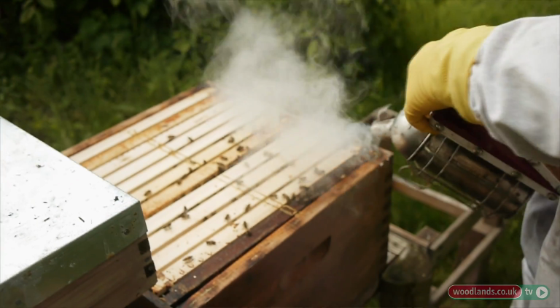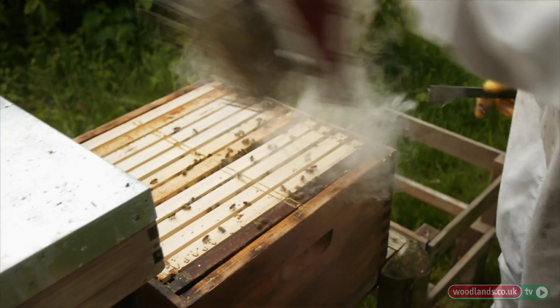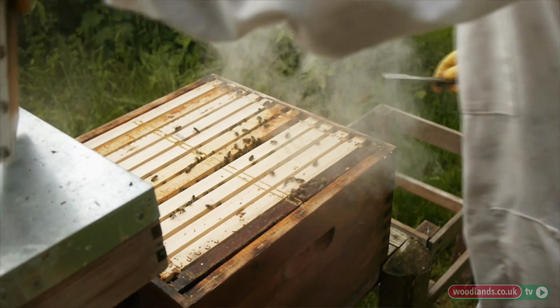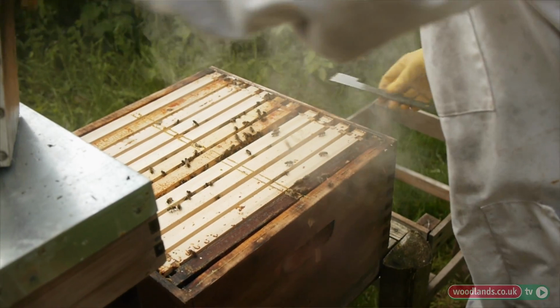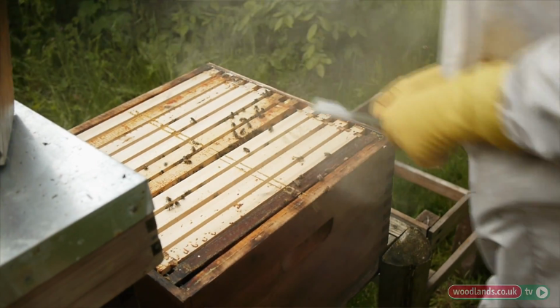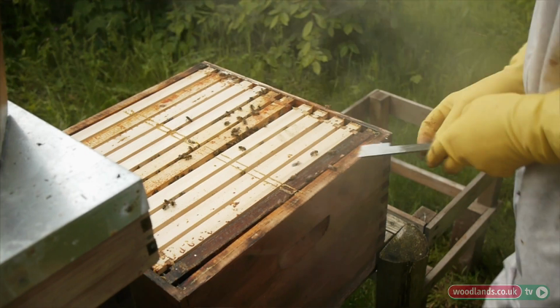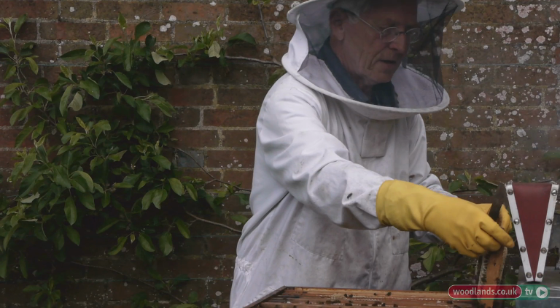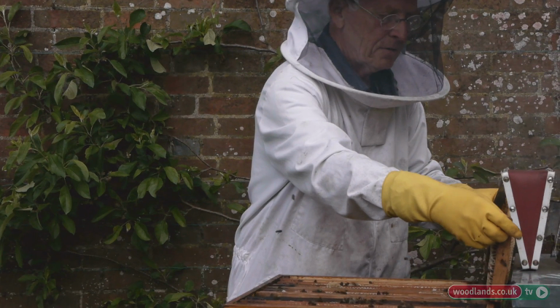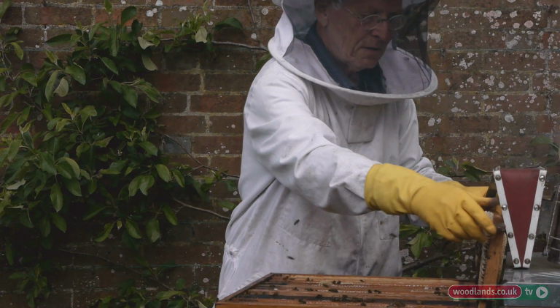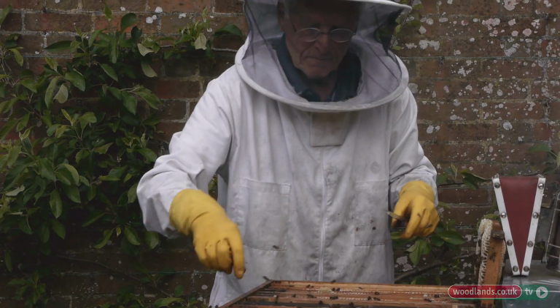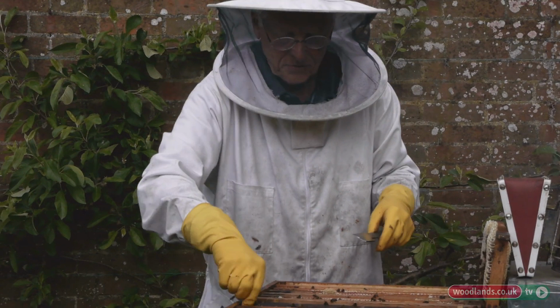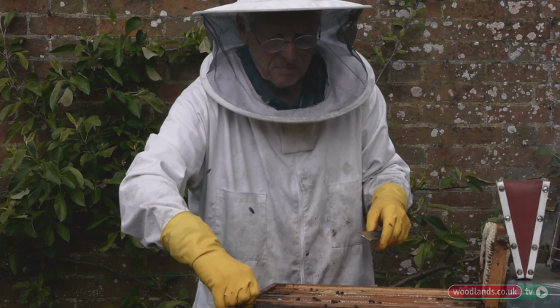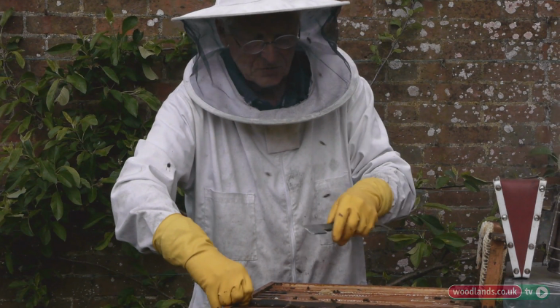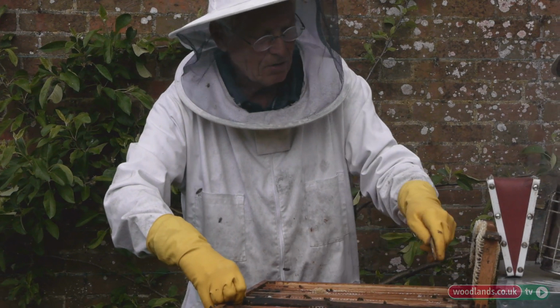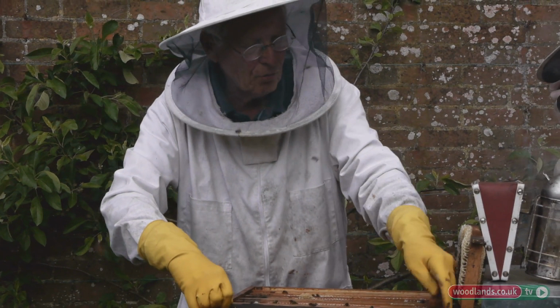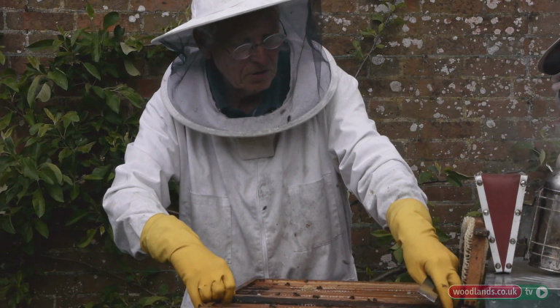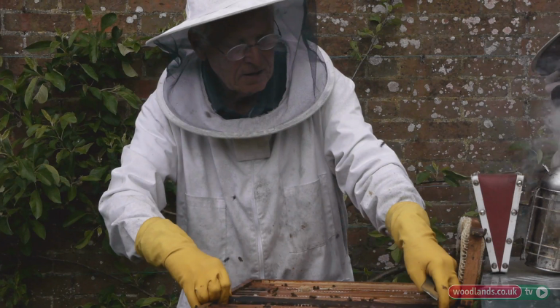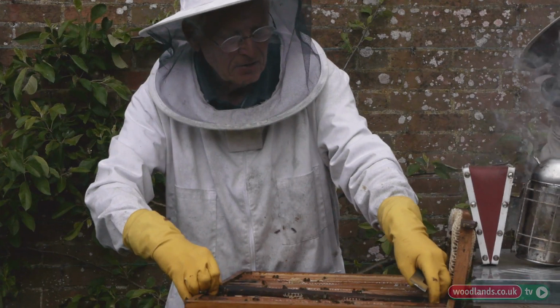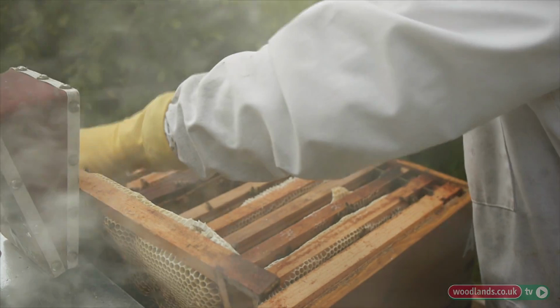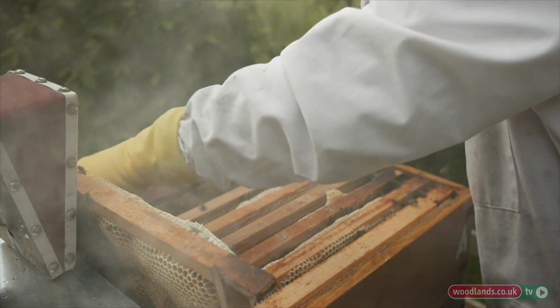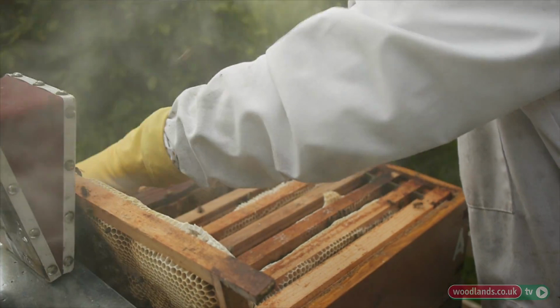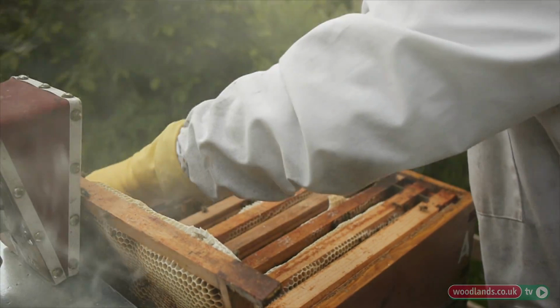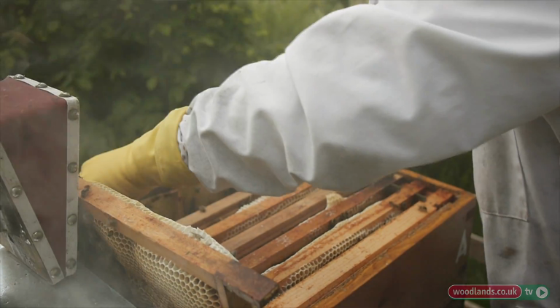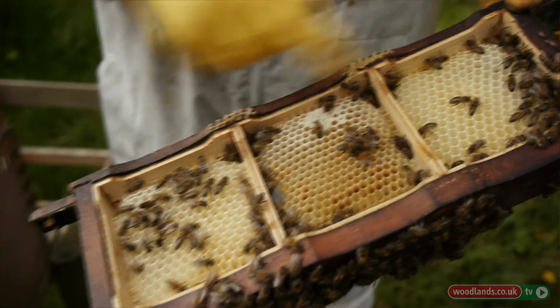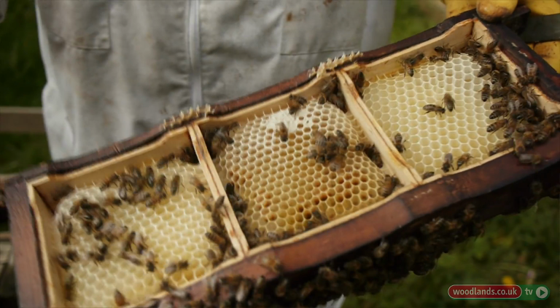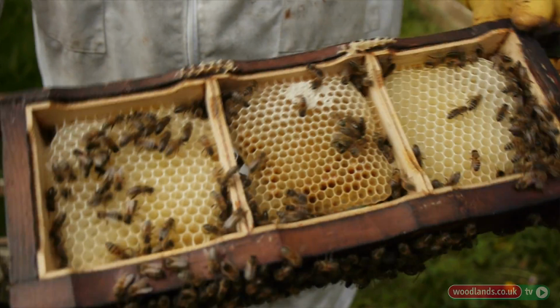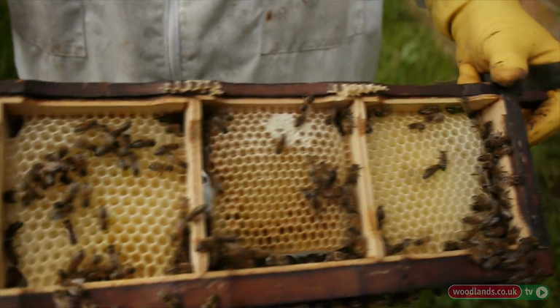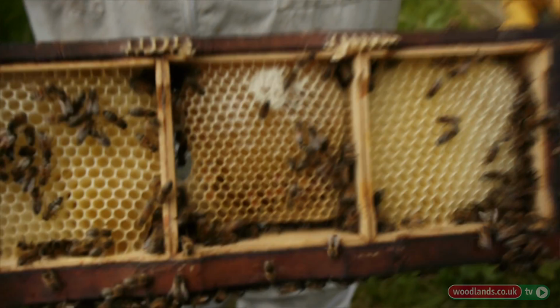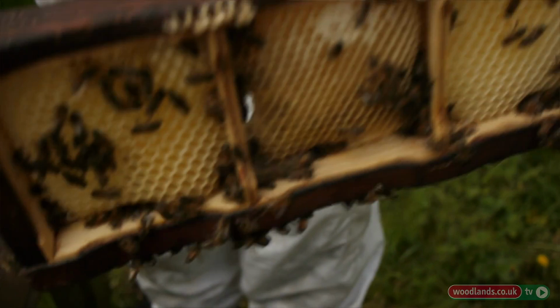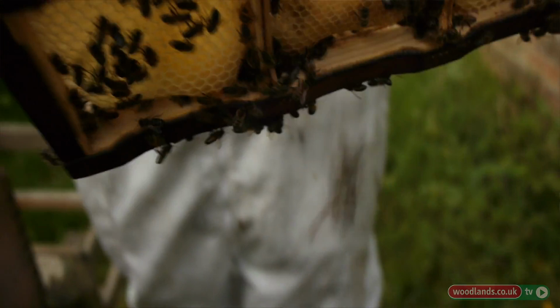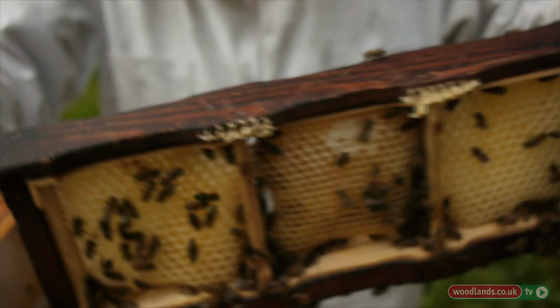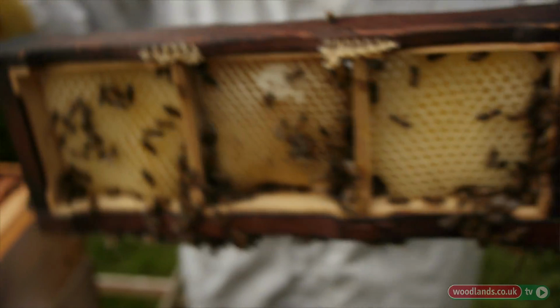Some believe it should all be let-alone beekeeping. This frame is what they call old-fashioned comb honey, and I don't need to worry because I know the queen's not up here.